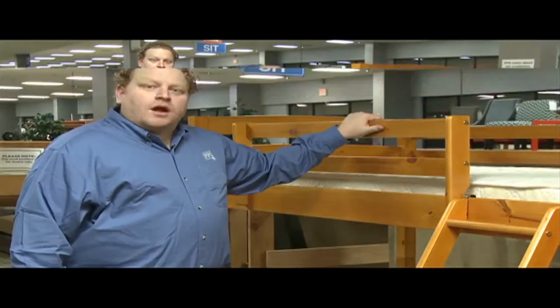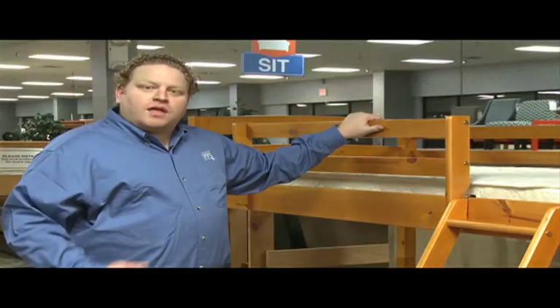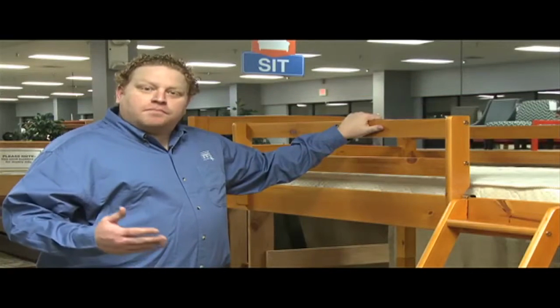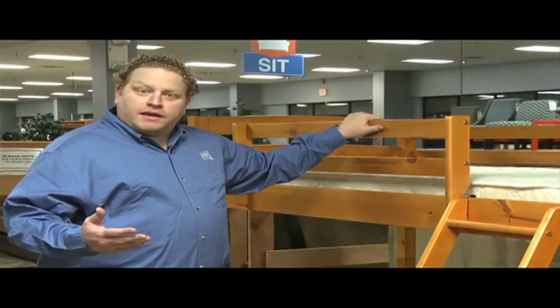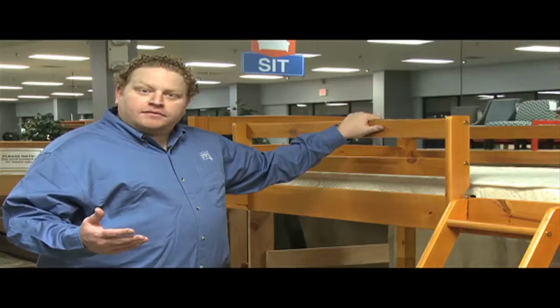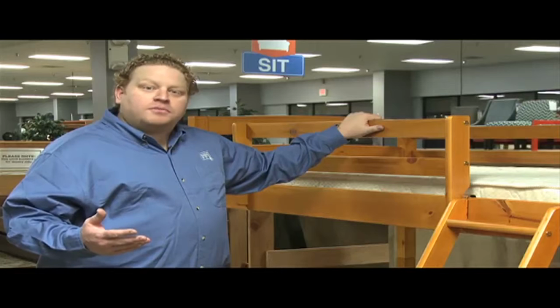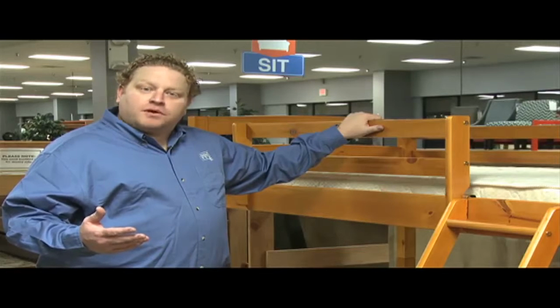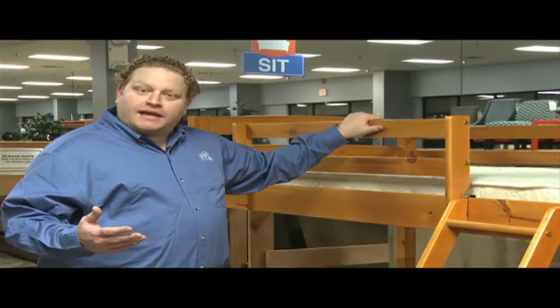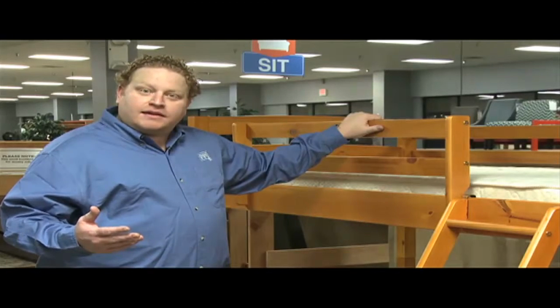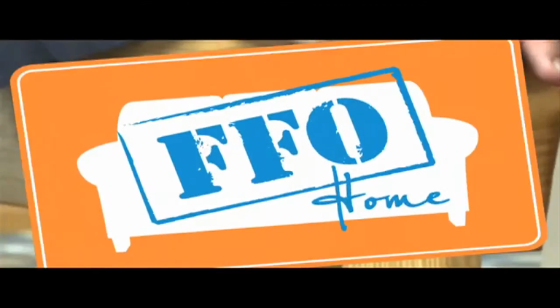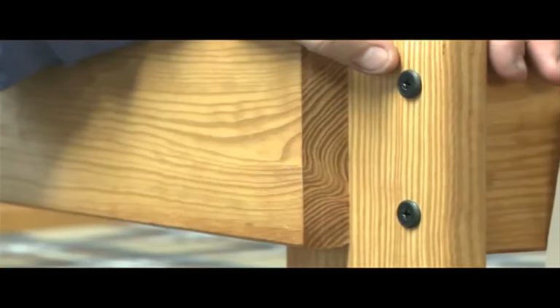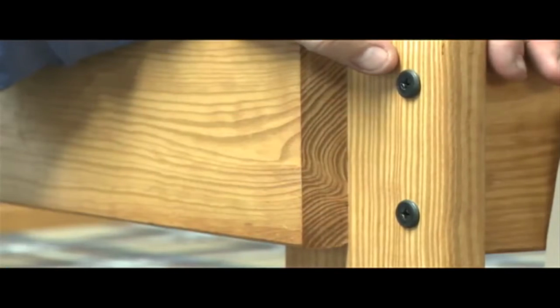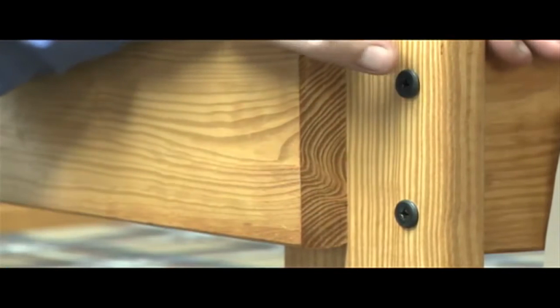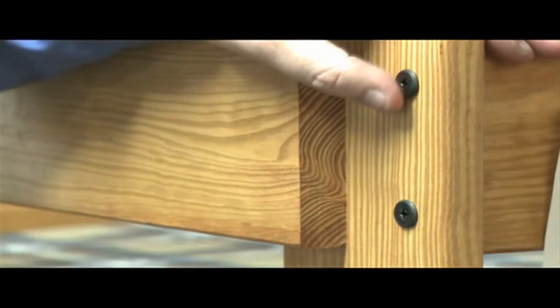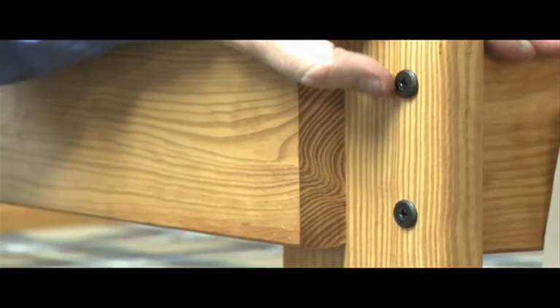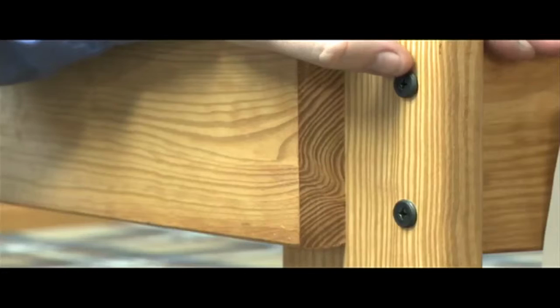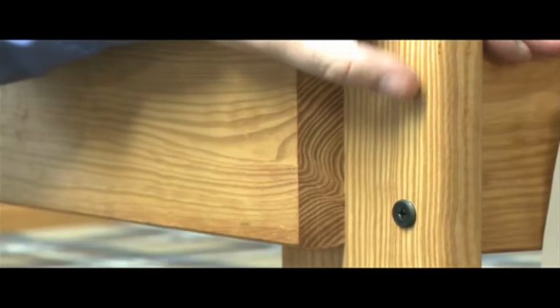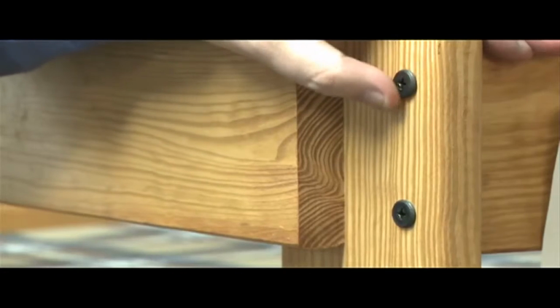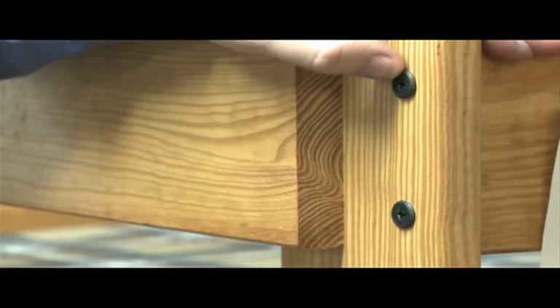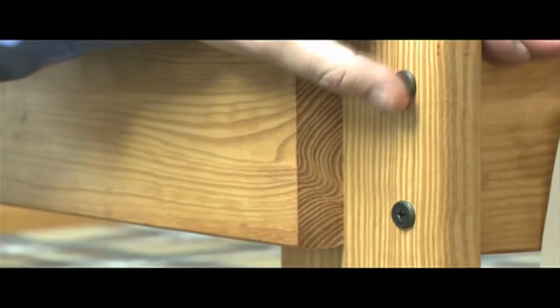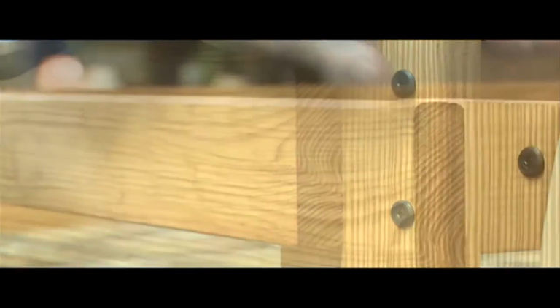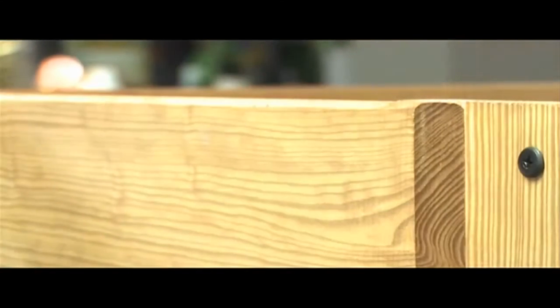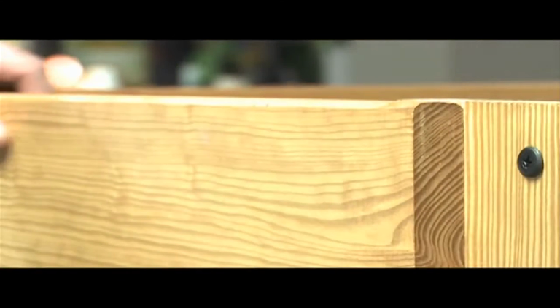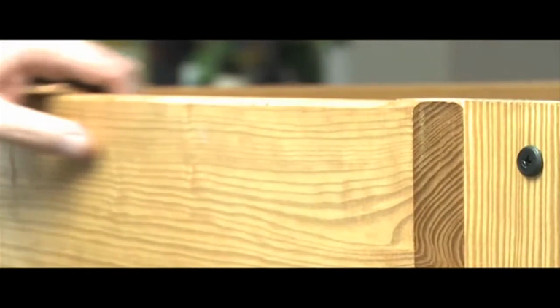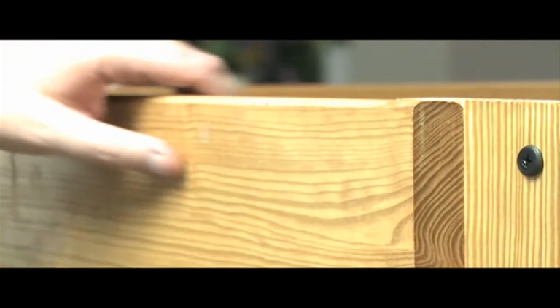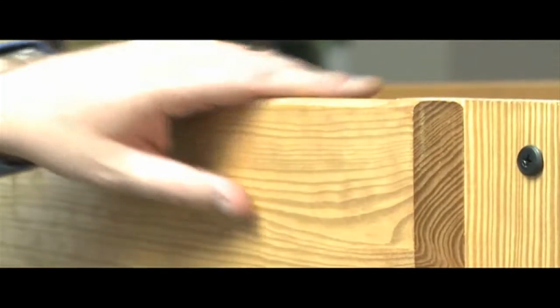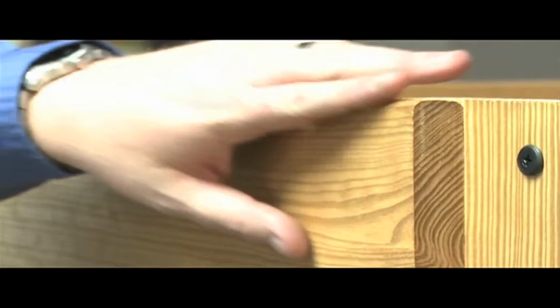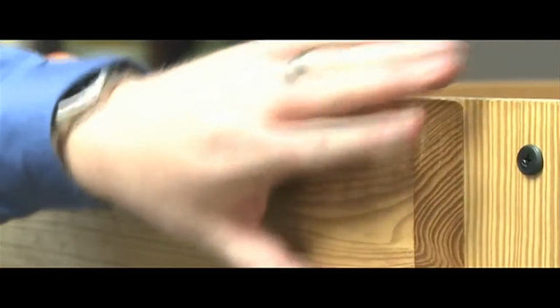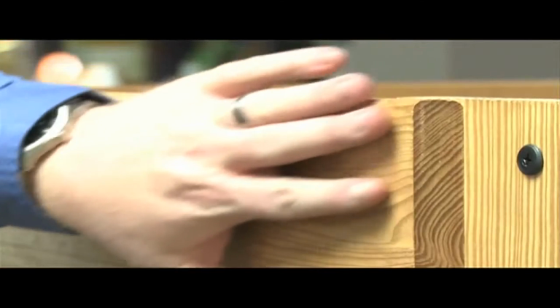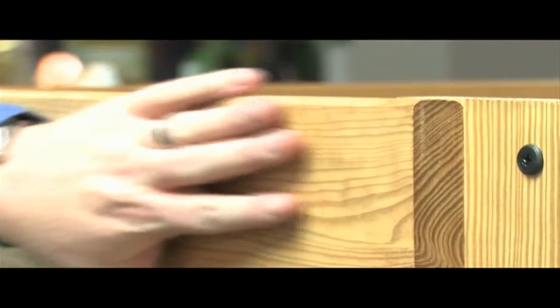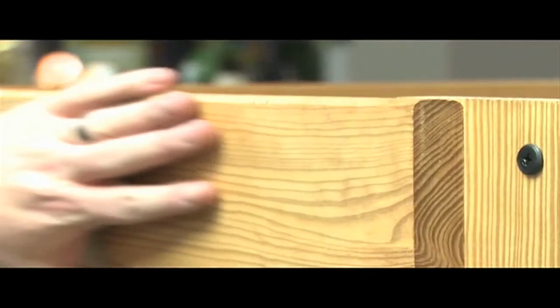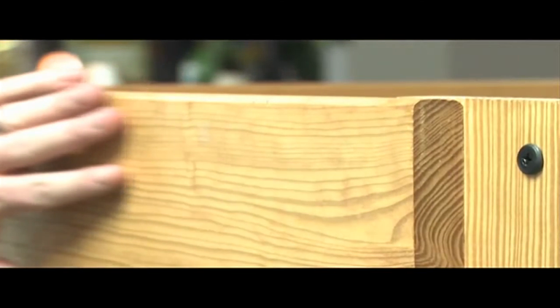Our new solid wood bunk bed line will hold up to even the most active kids. Coarse thread bolts hold these beds together and eliminate shaking and racking. These sanded edges and eco-friendly stain finishes show that child safety is a top priority.